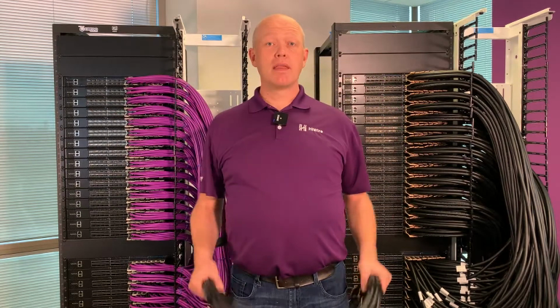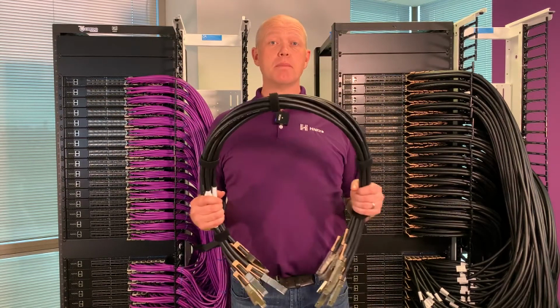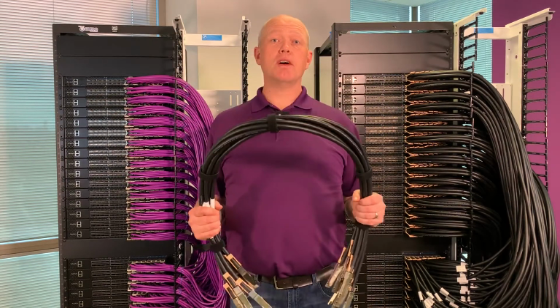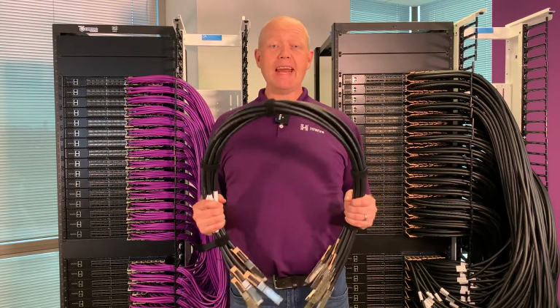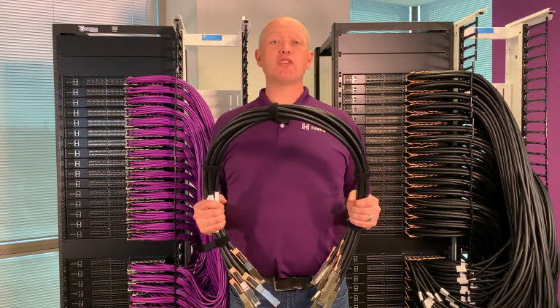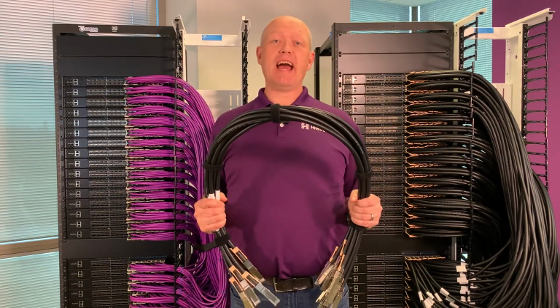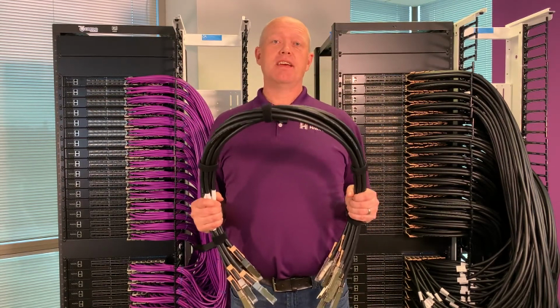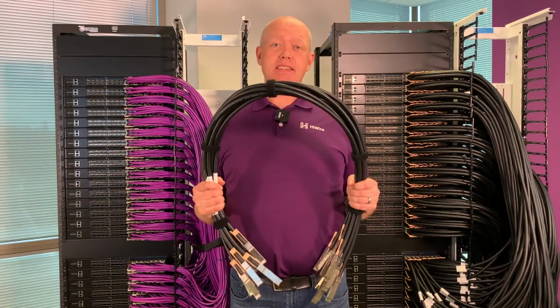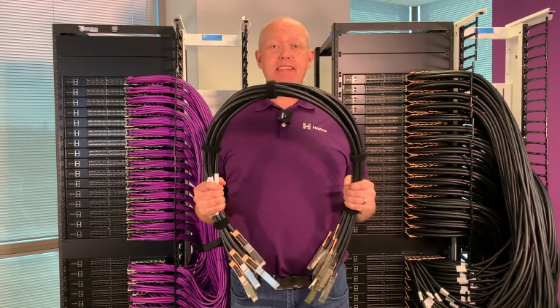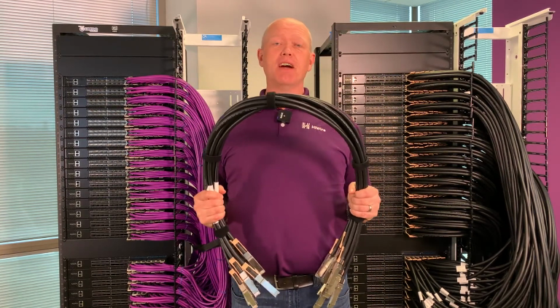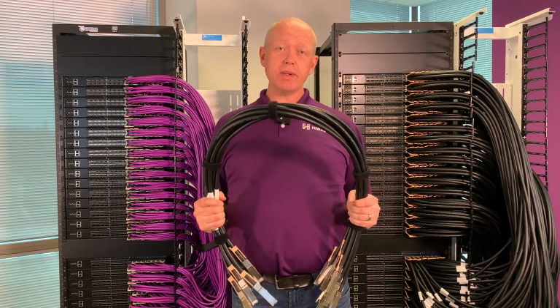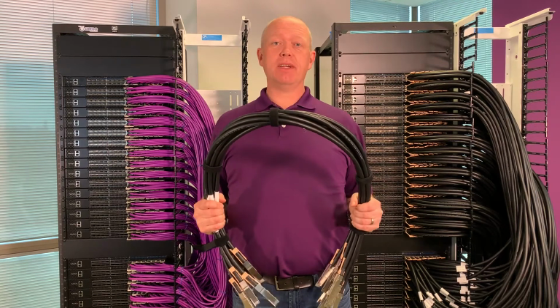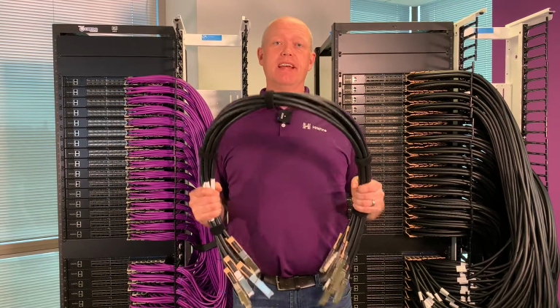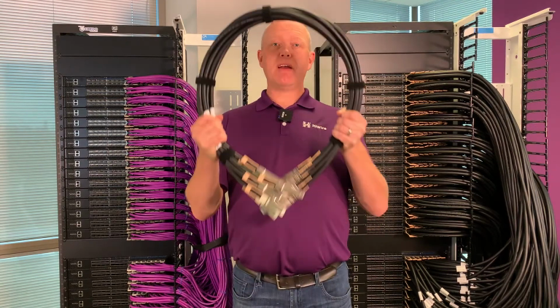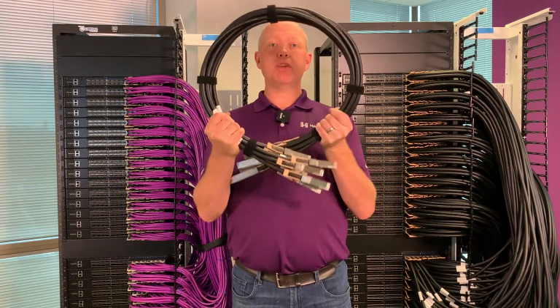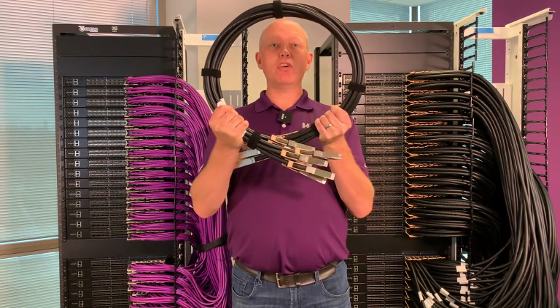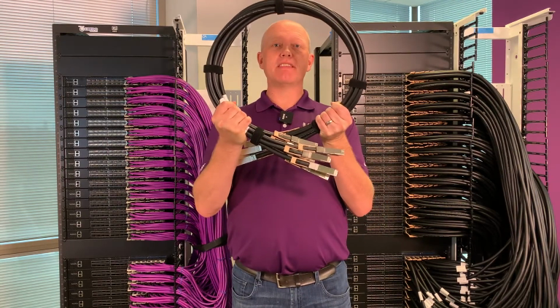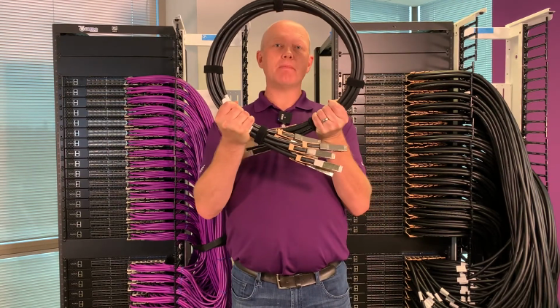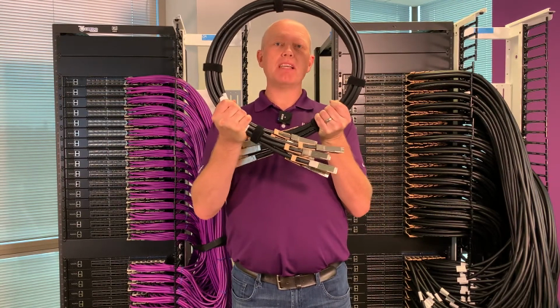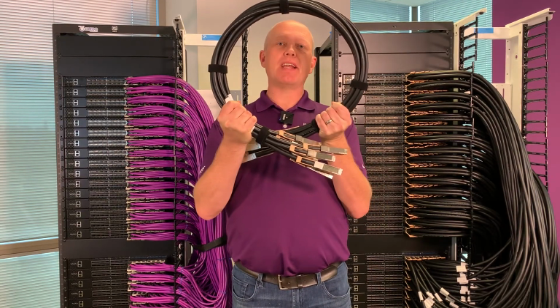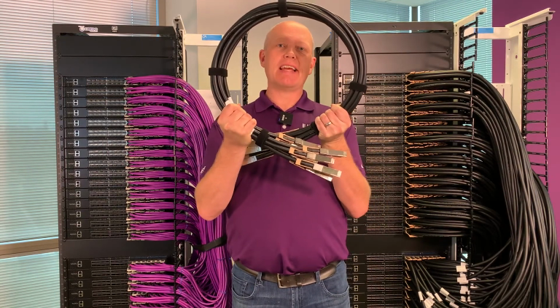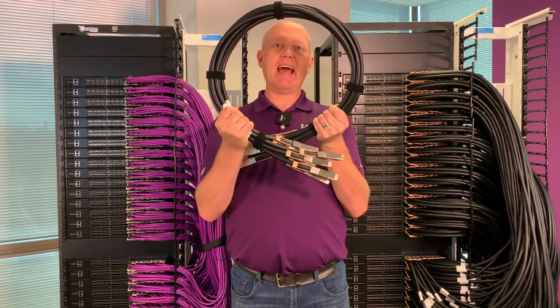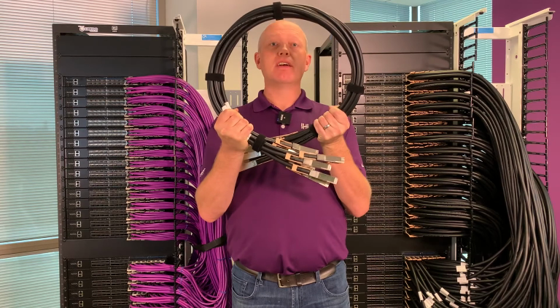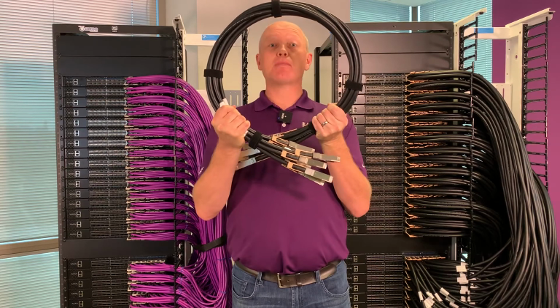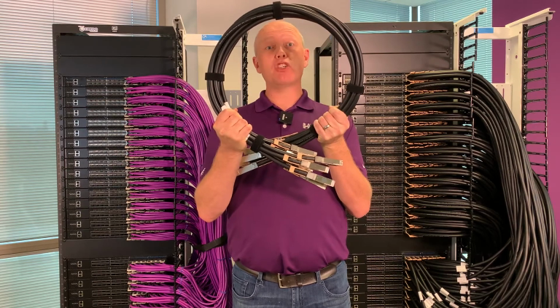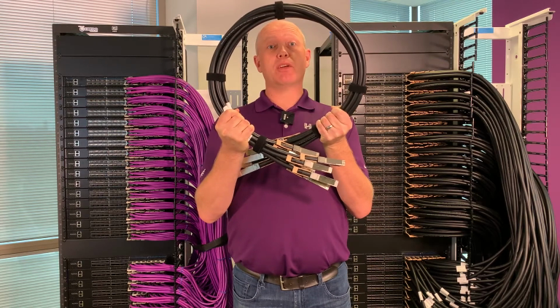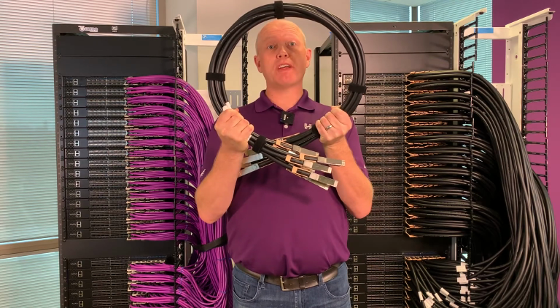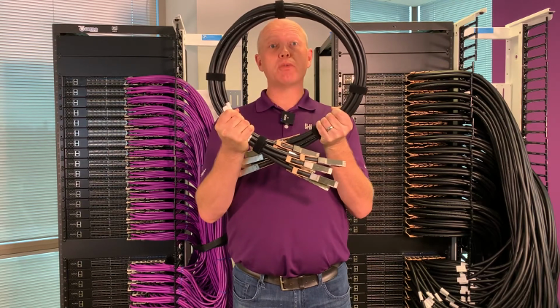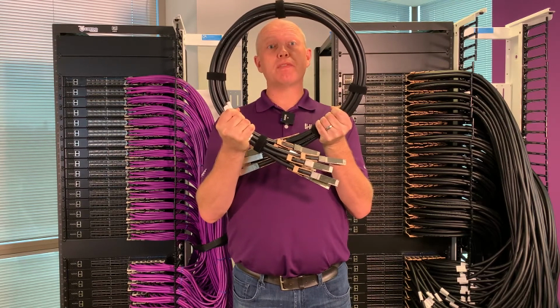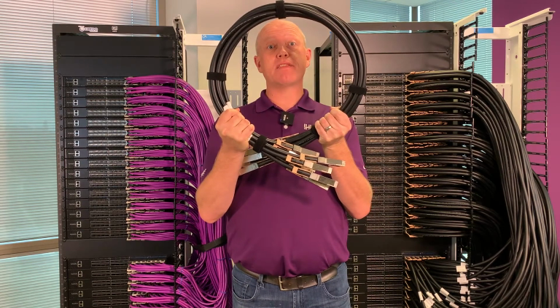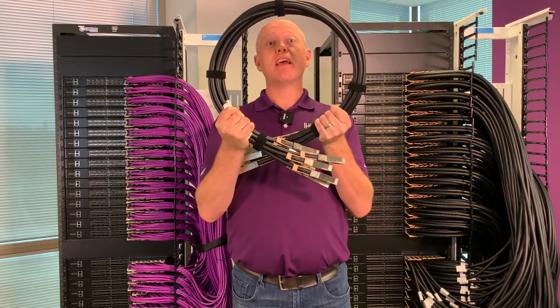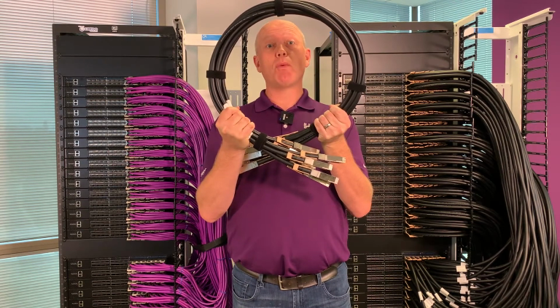This is a bundle of eight 800 gig DACs. You can see these DACs have gotten really, really thick, and even if I really put the hurt on these, this is about the best bend radius that I can get. This becomes really challenging when we're trying to route 256 of these in one rack.